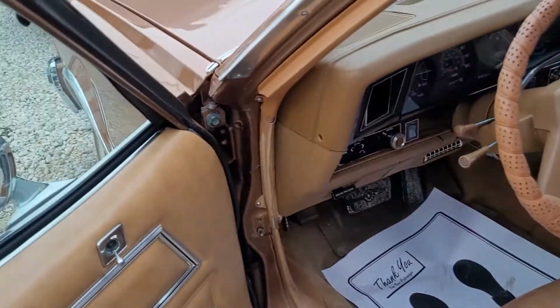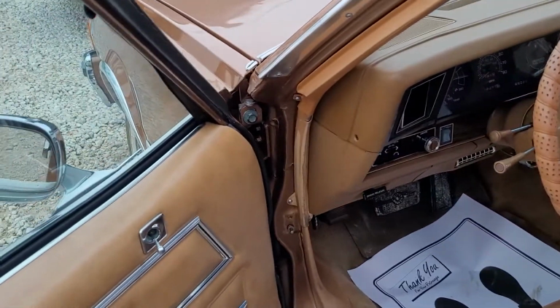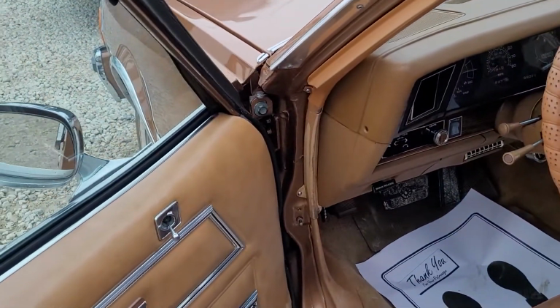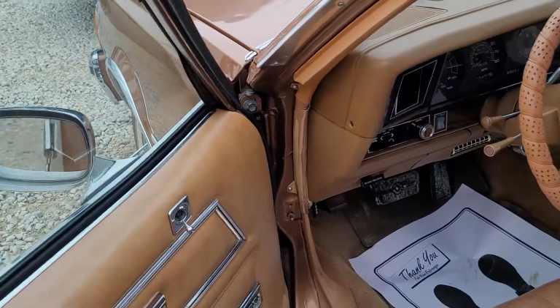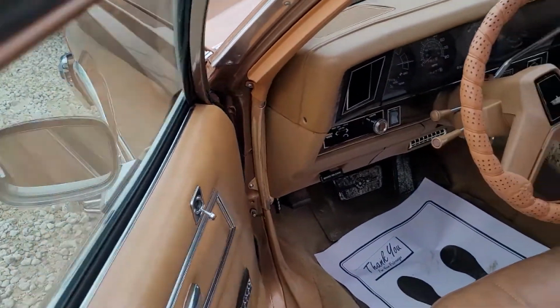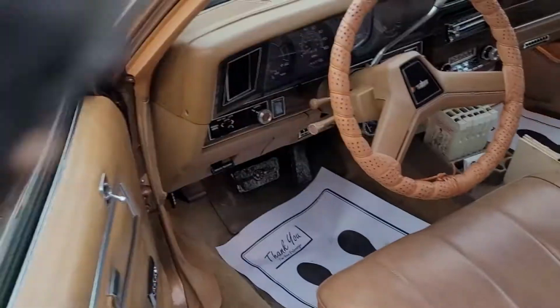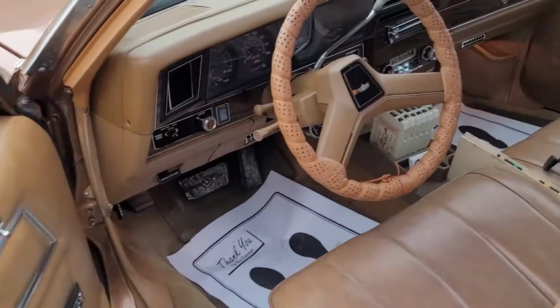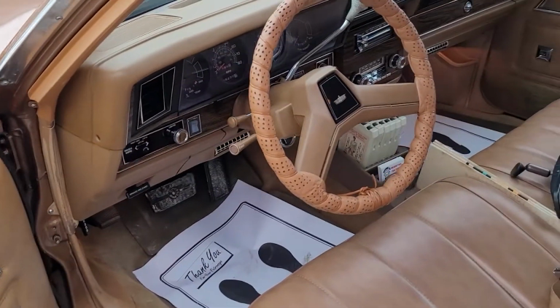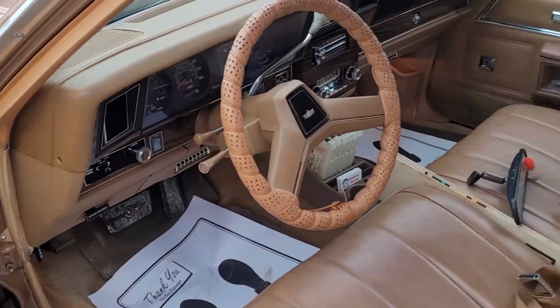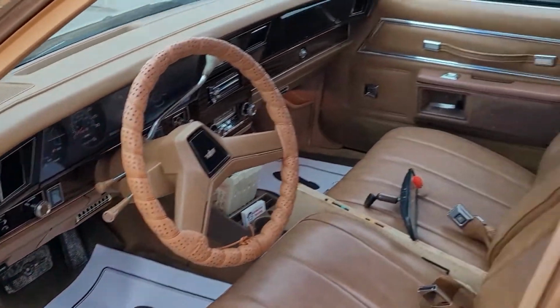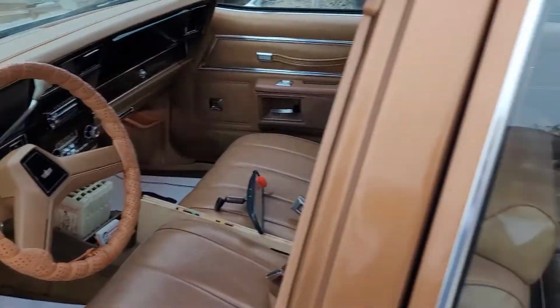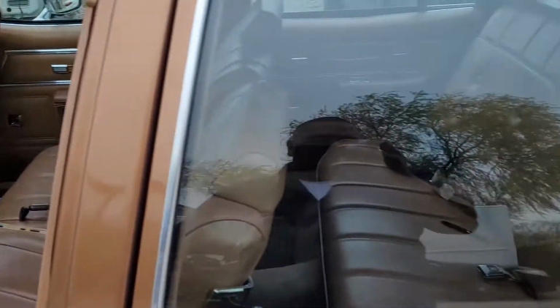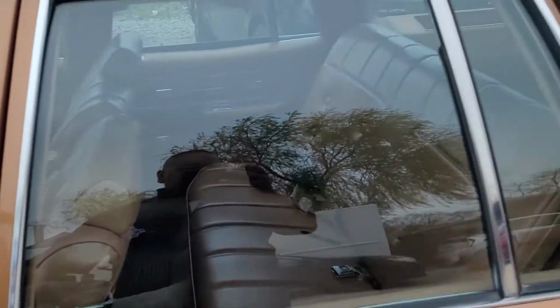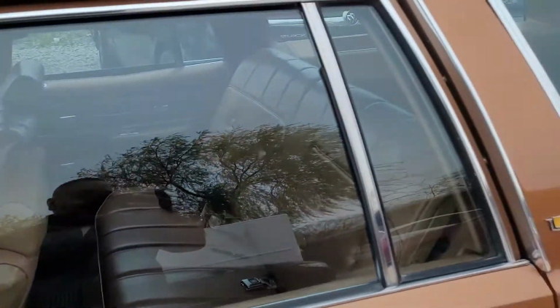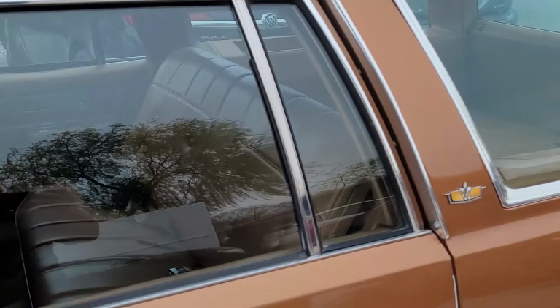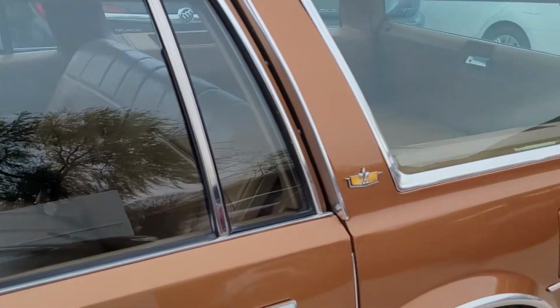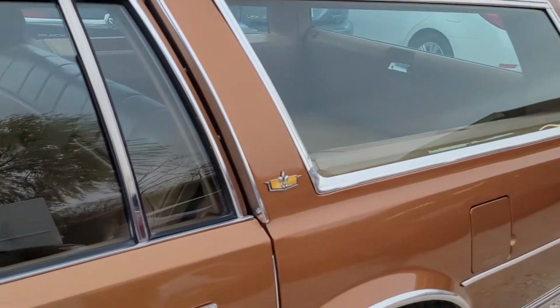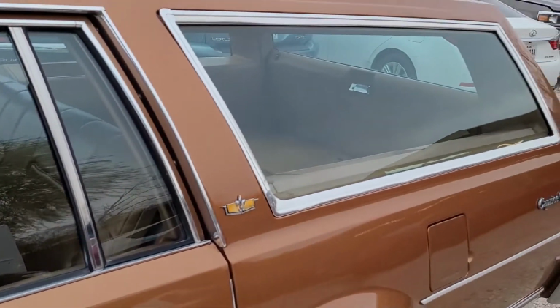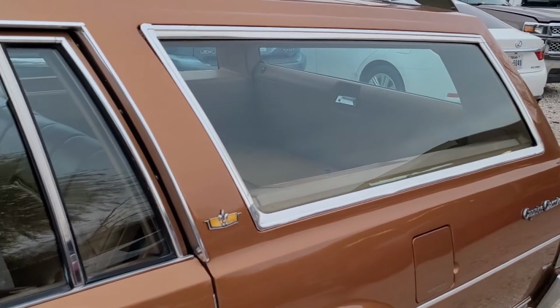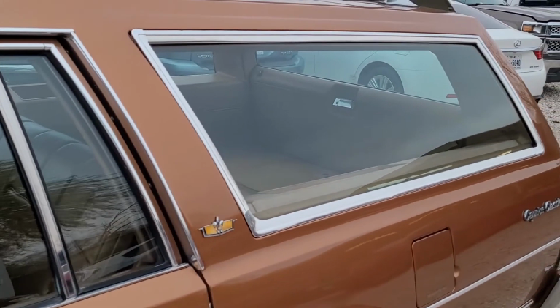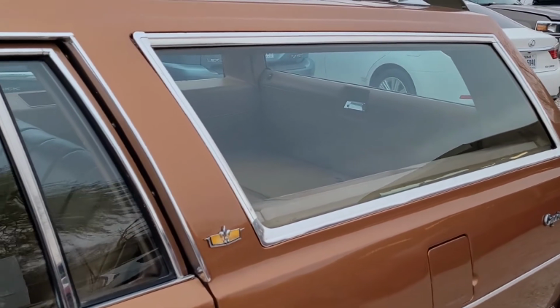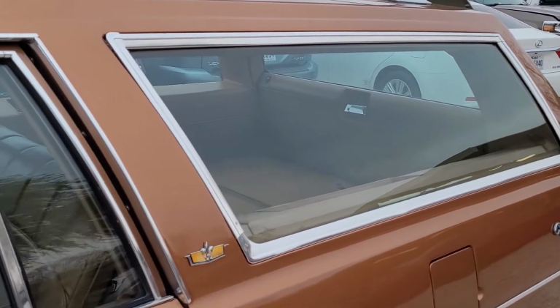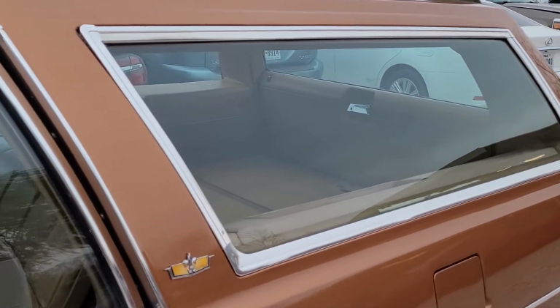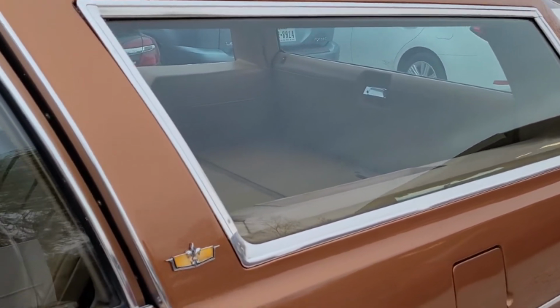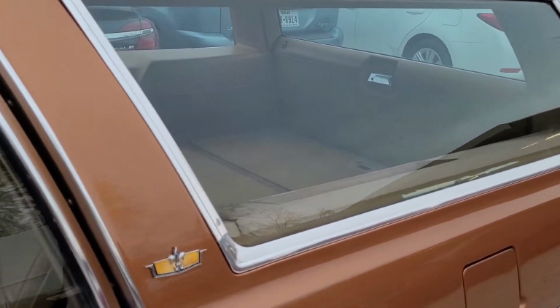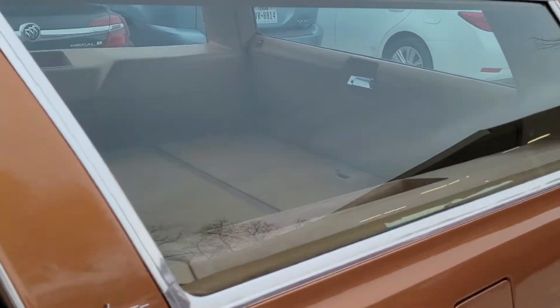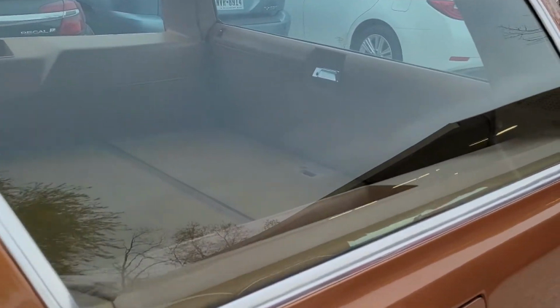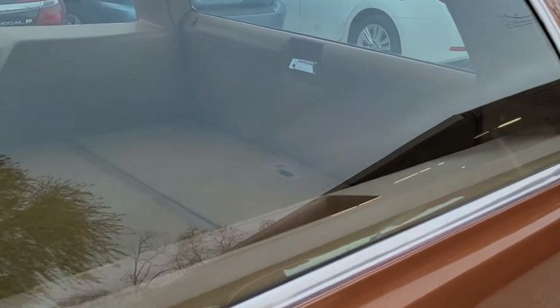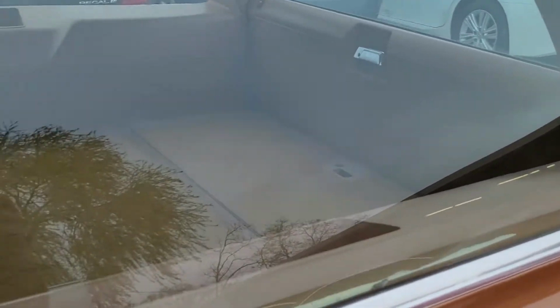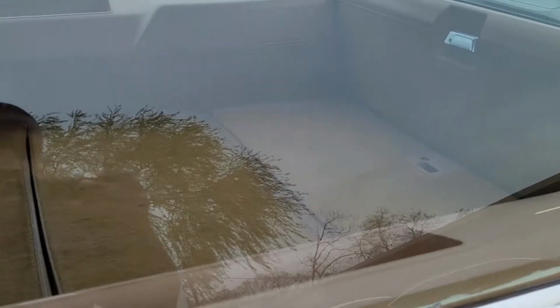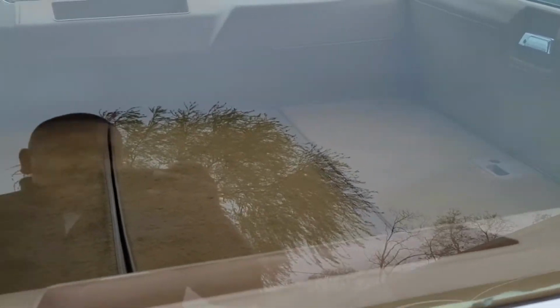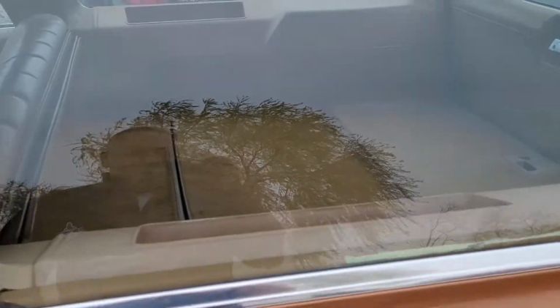We had a little problem with the door, they fixed it — closes like nothing. So again, quick little update on the wagon: she's ready to go. Let's go!